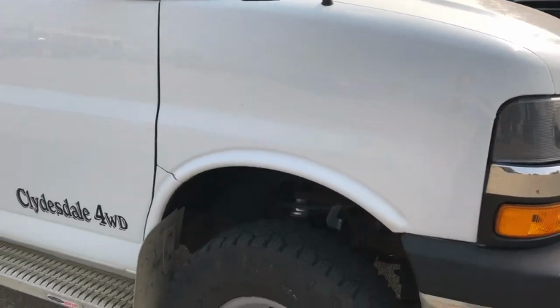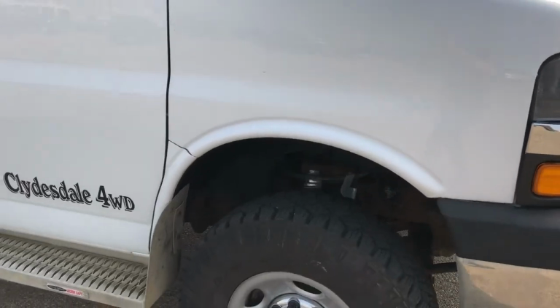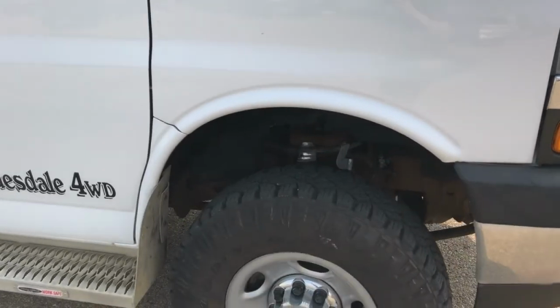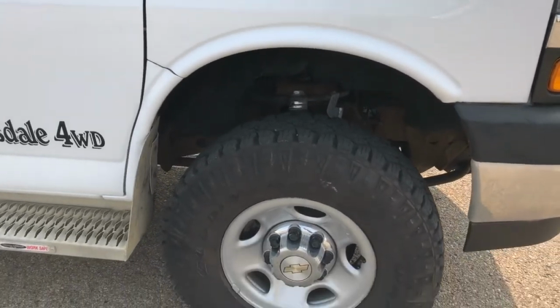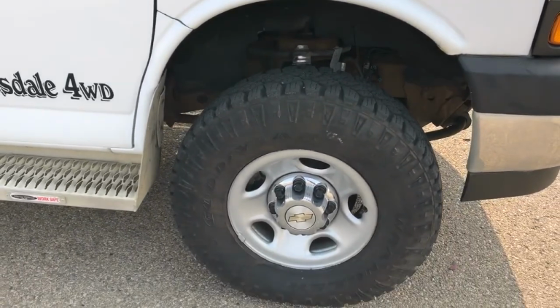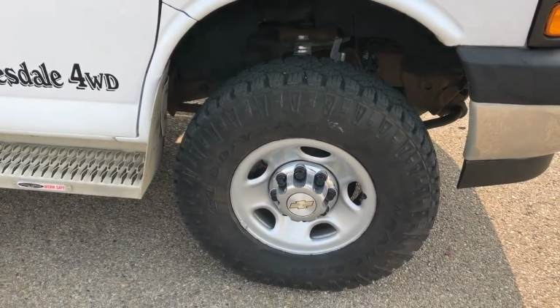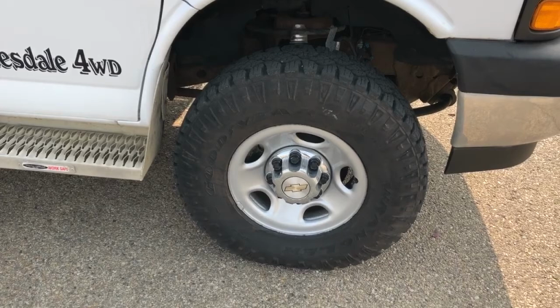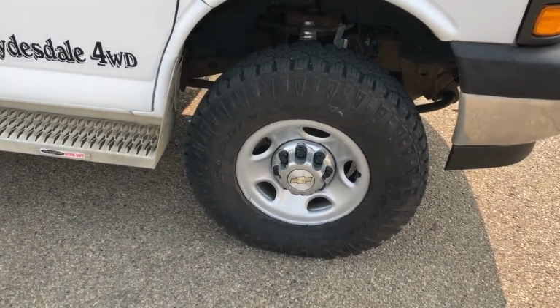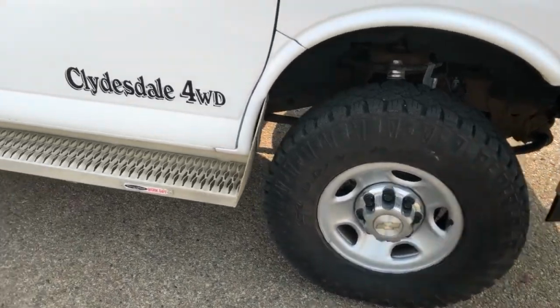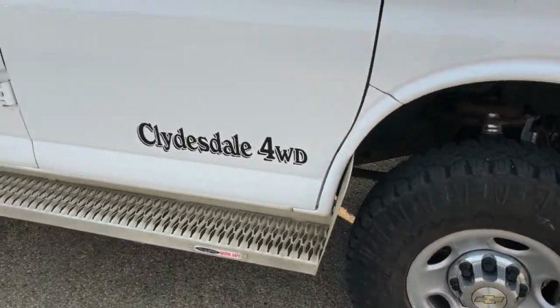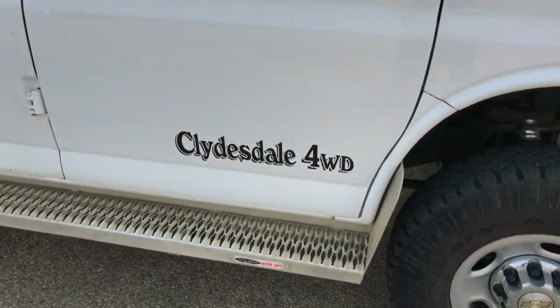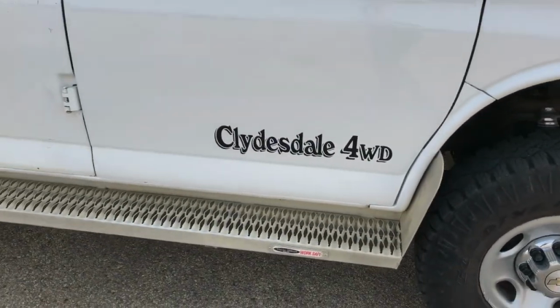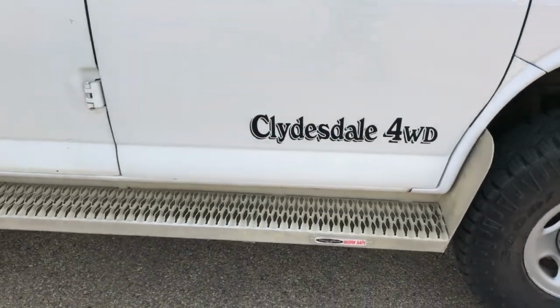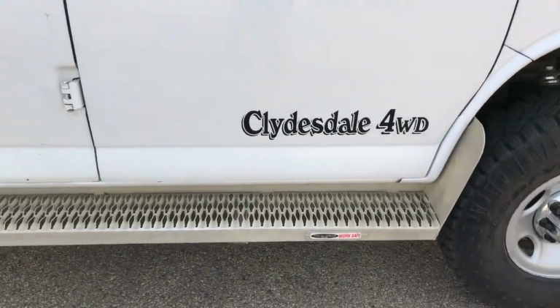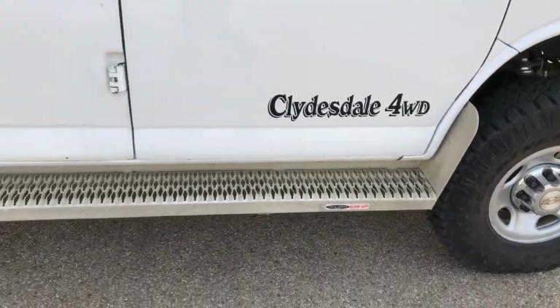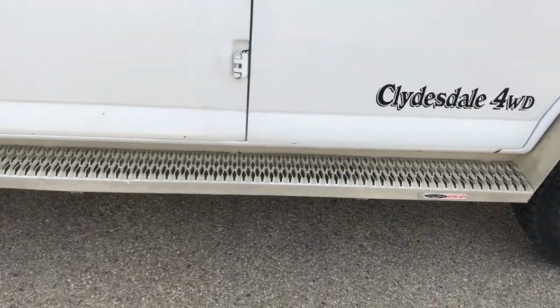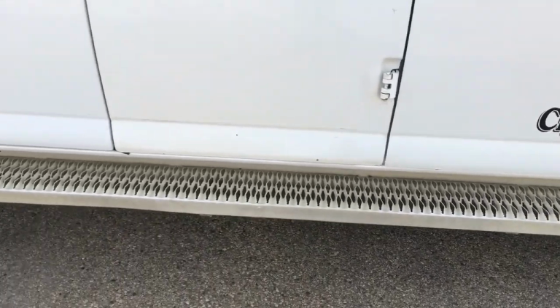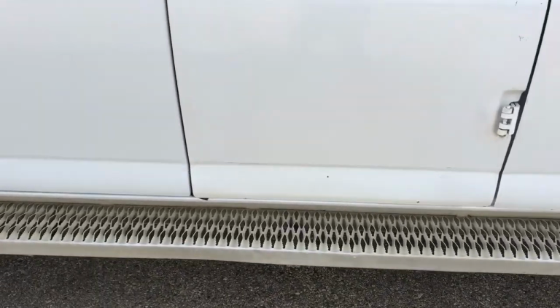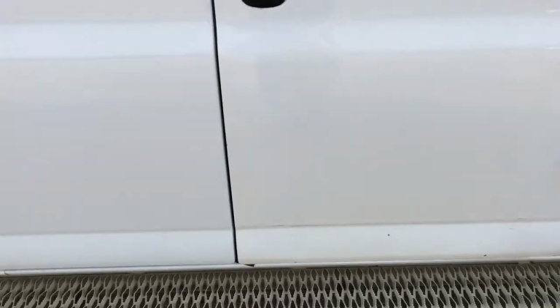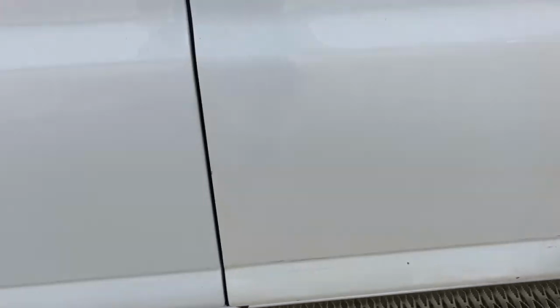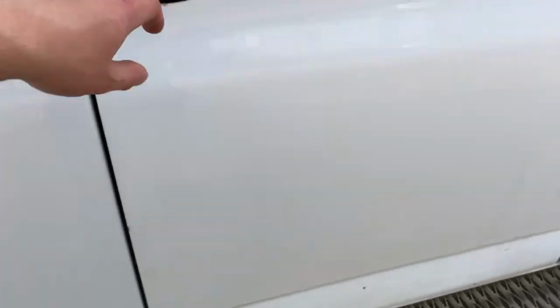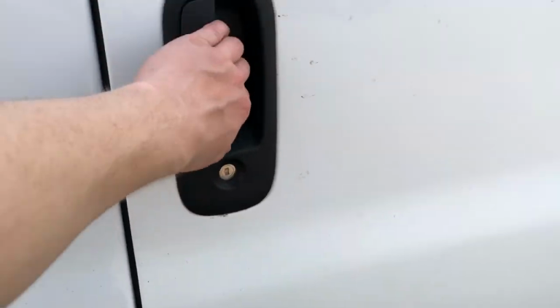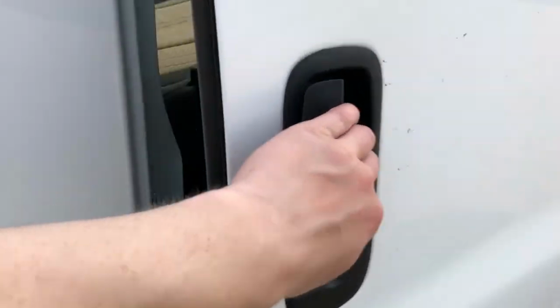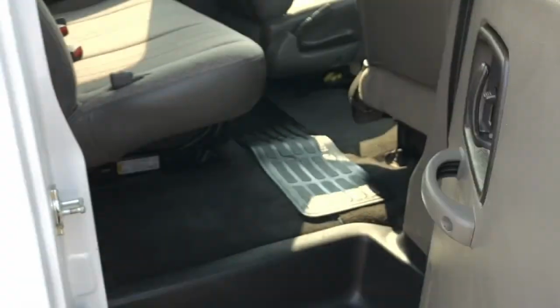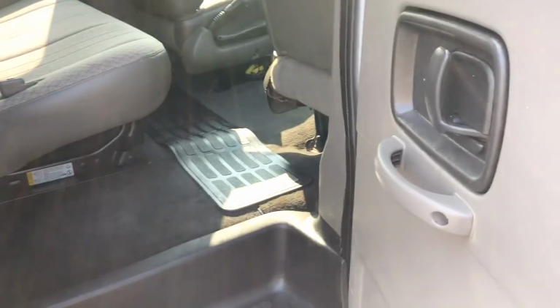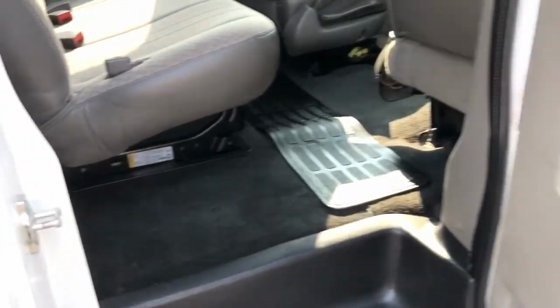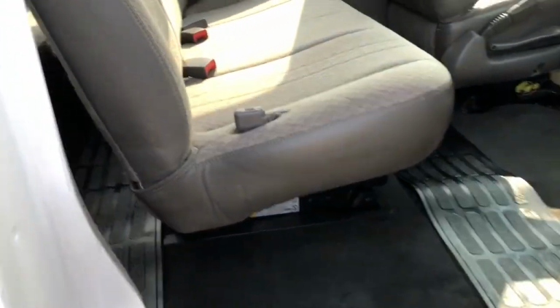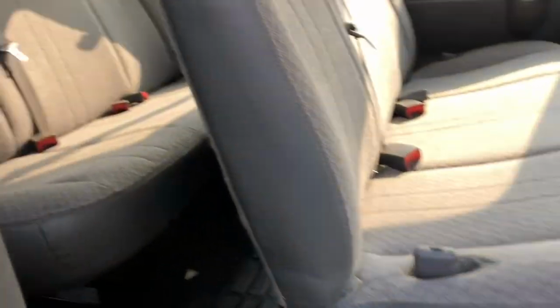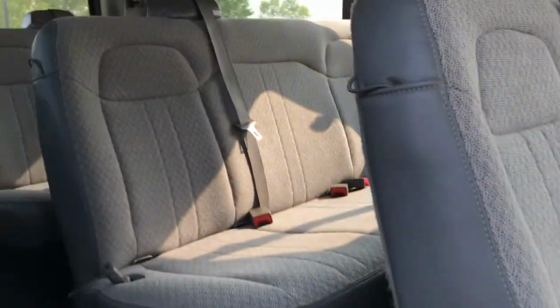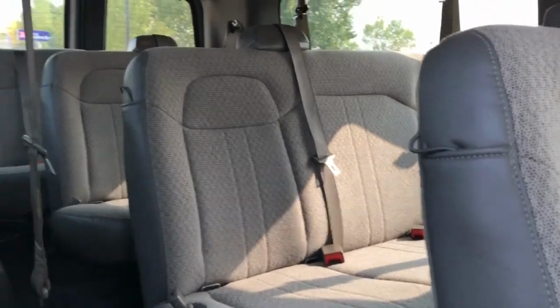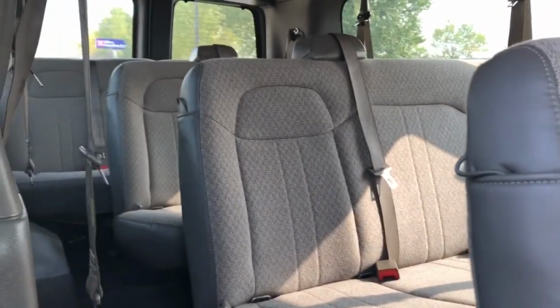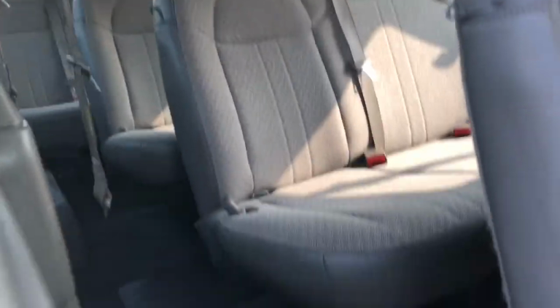Around in the back we have our rear 50/50 doors. Now on to the exterior. We can see our alloy rims with Chevrolet badge center caps, some Clydesdale four-wheel drive badging on the side, side steps with grip, and then we have our side opening doors. You can see those seats again on the inside.